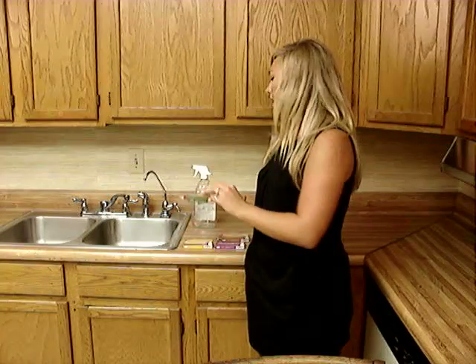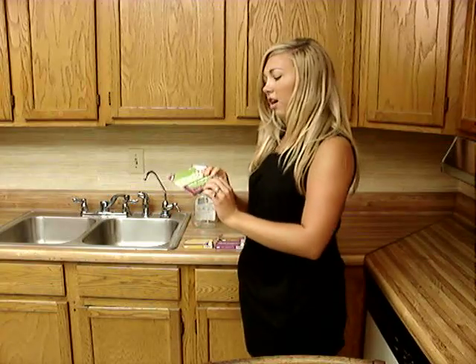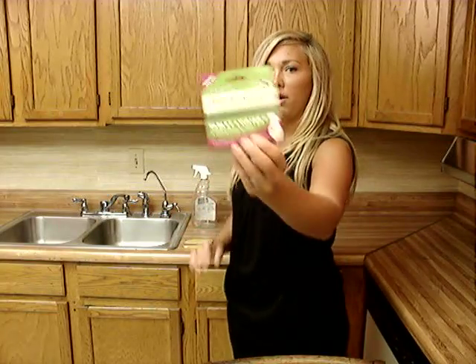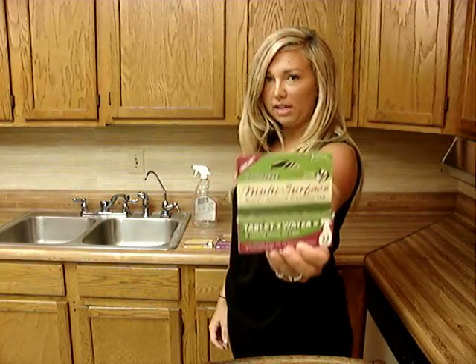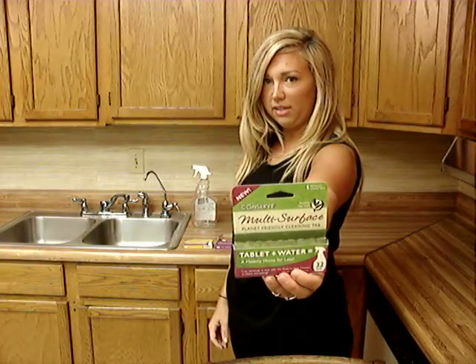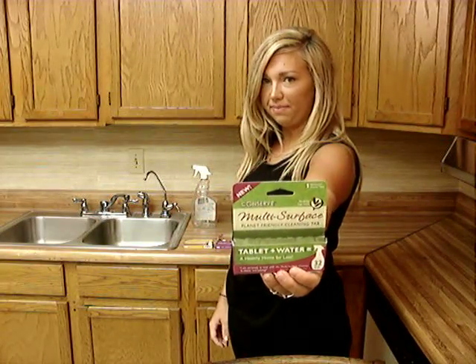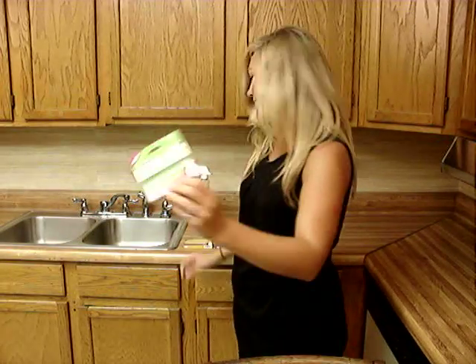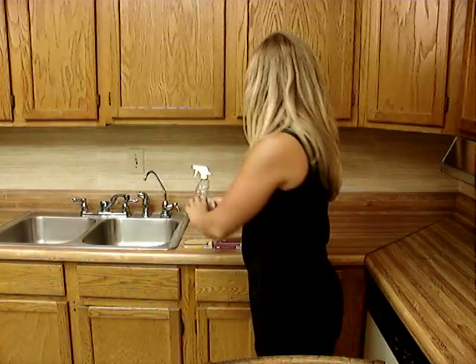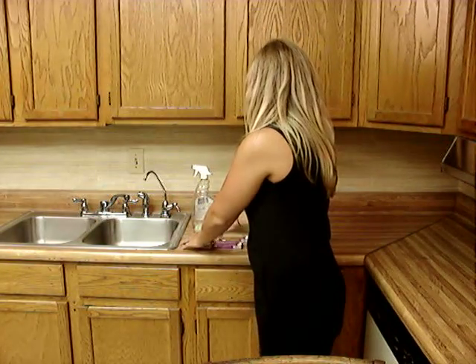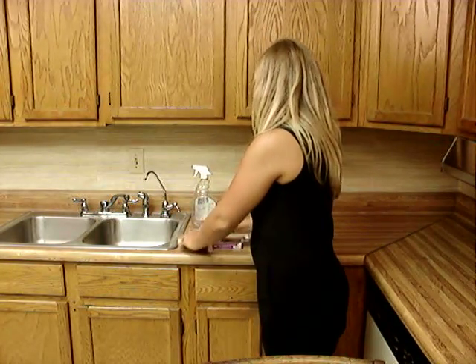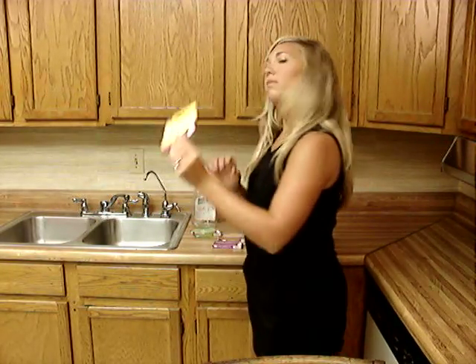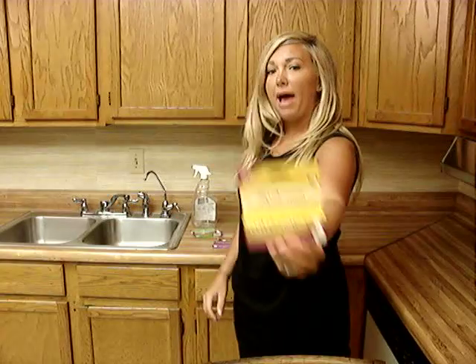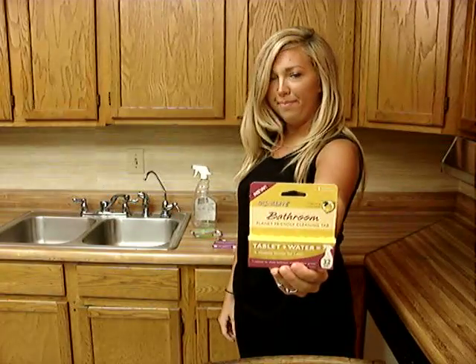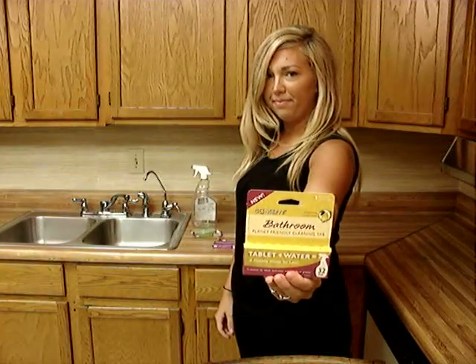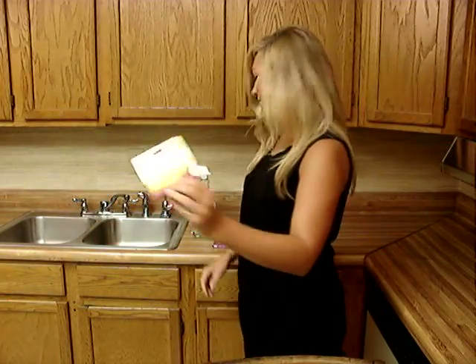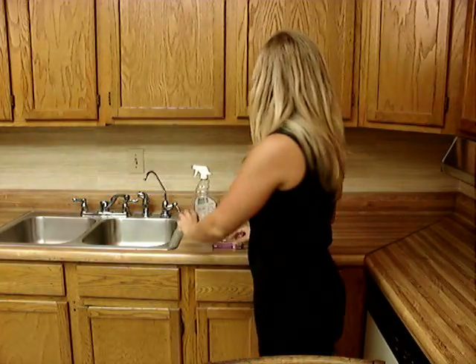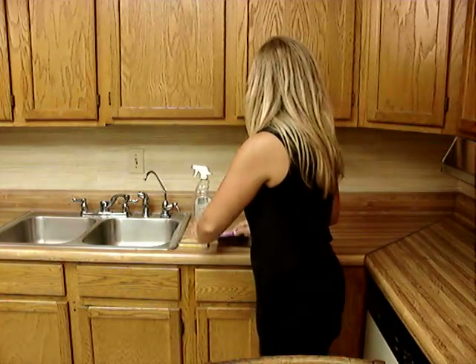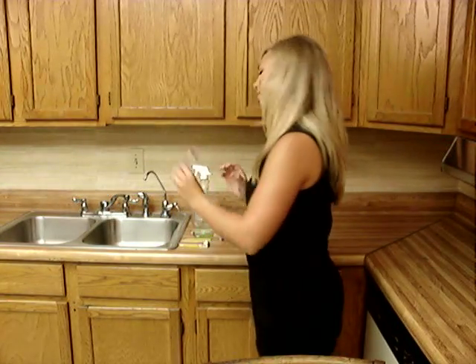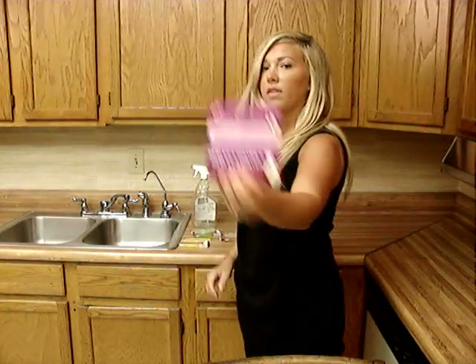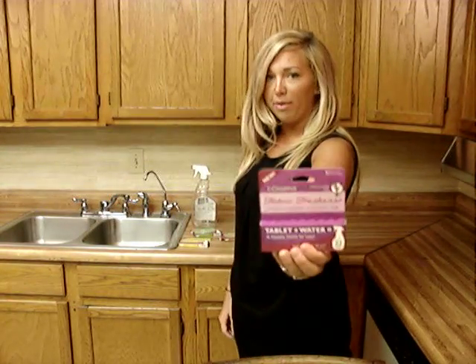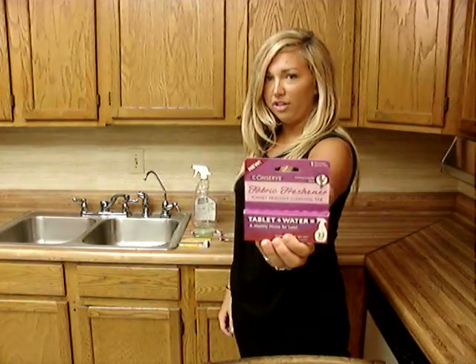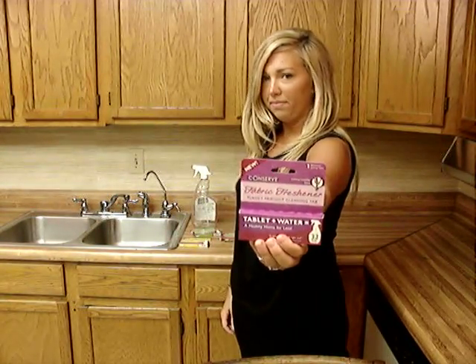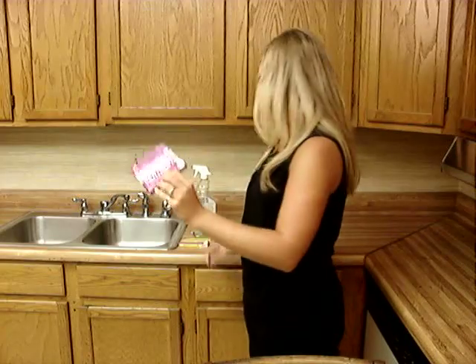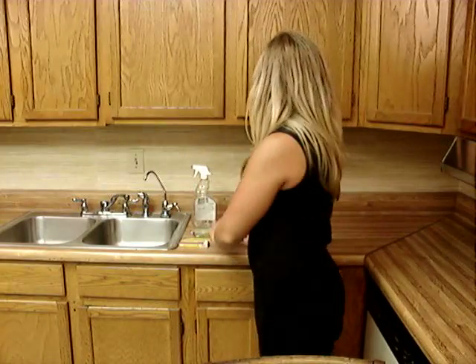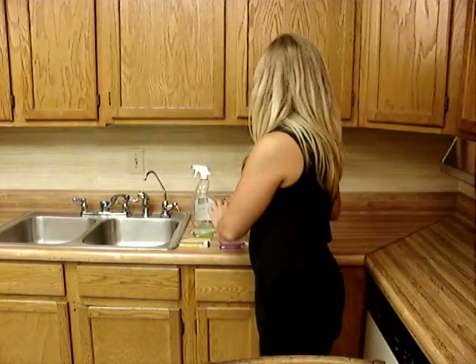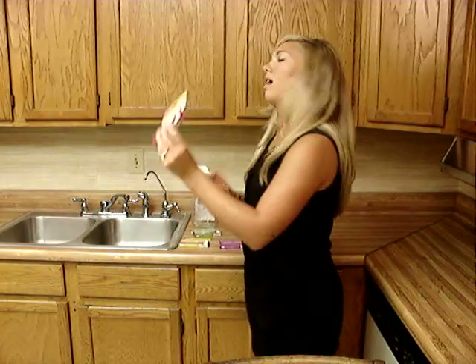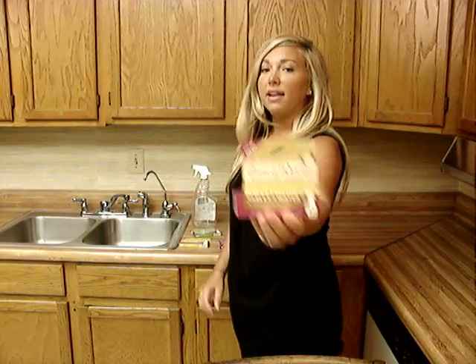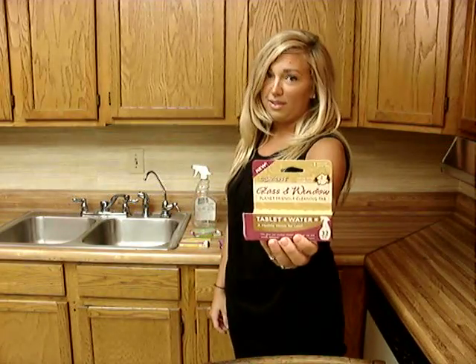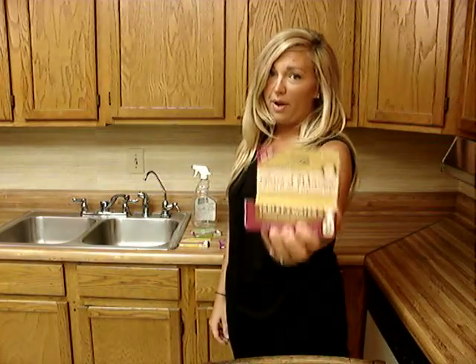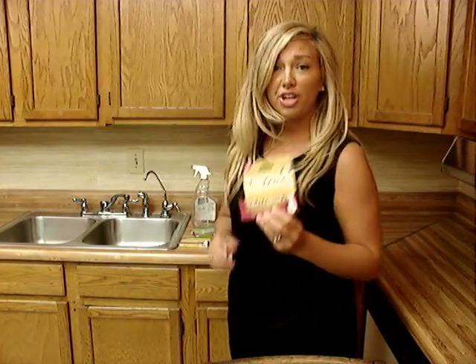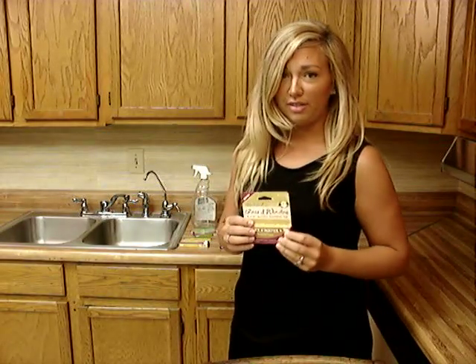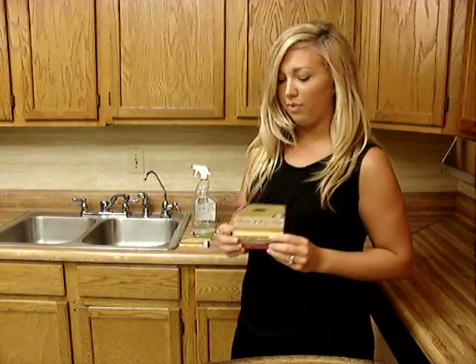They are multi-surface, bathroom, fabric freshener, and glass and window. And I'm going to show you how to use the glass and window.